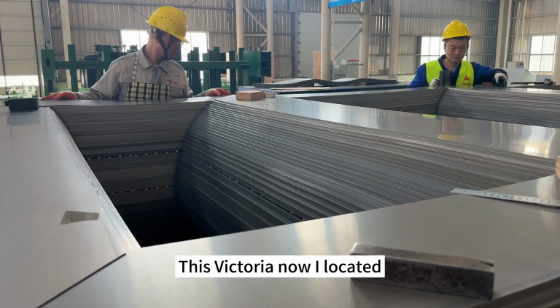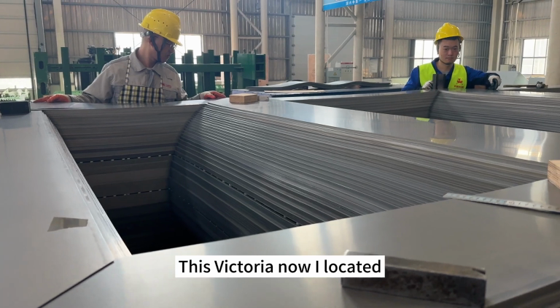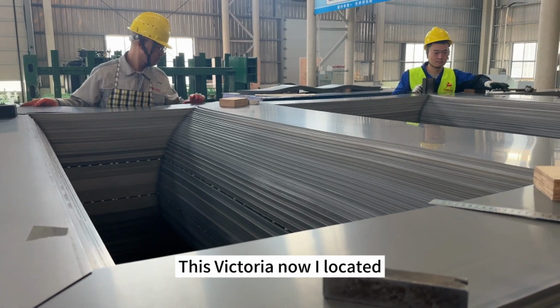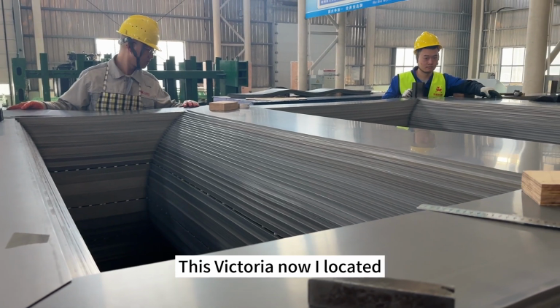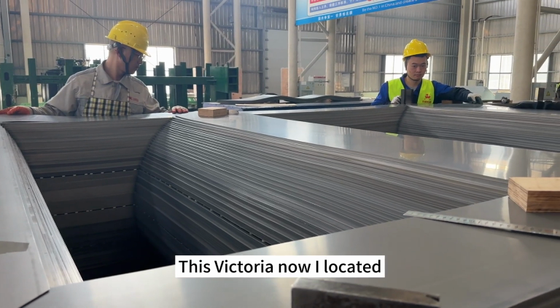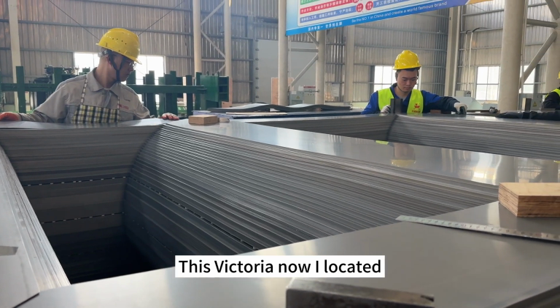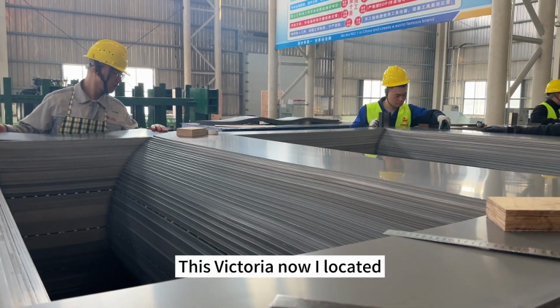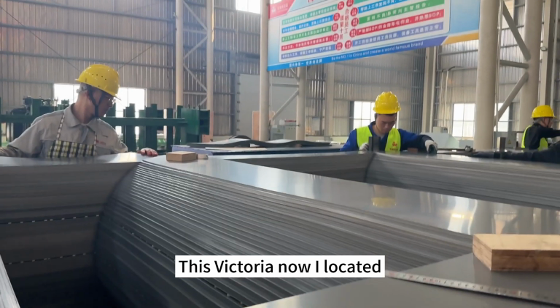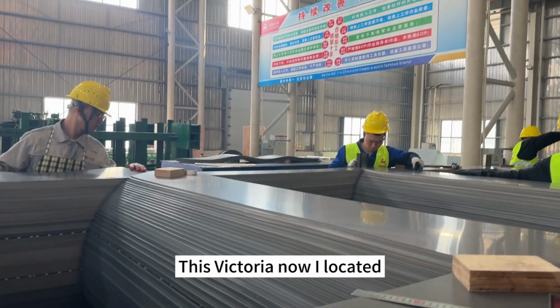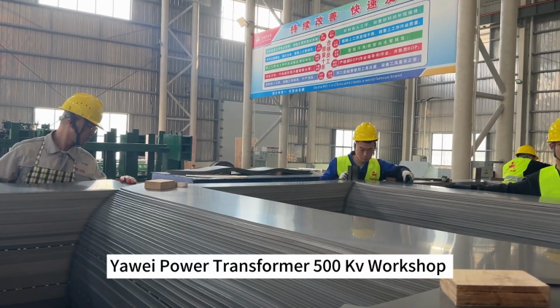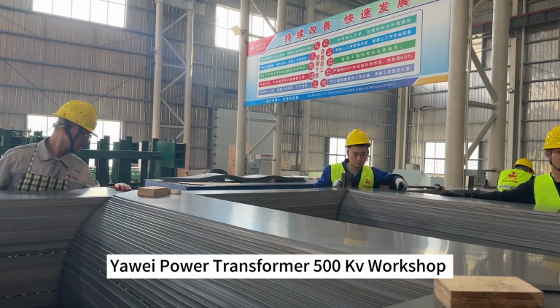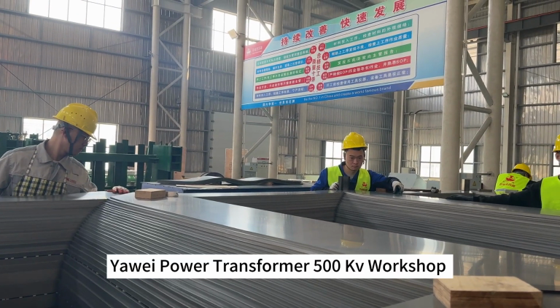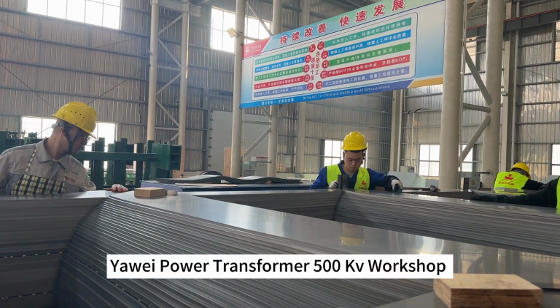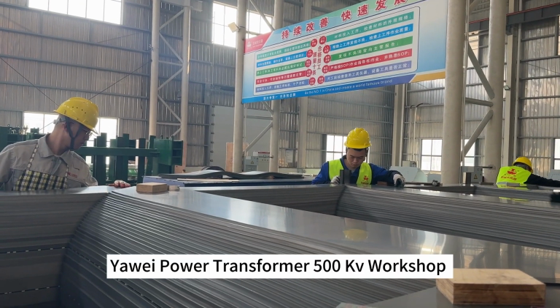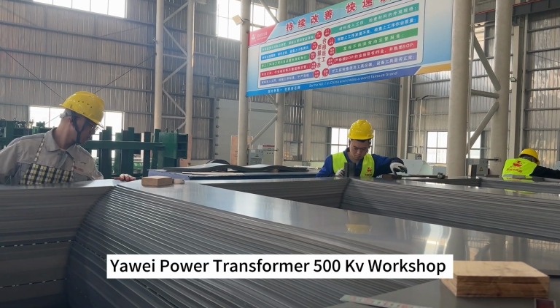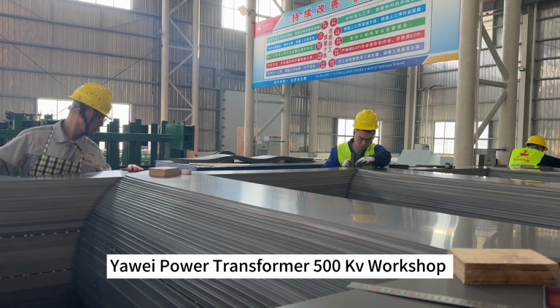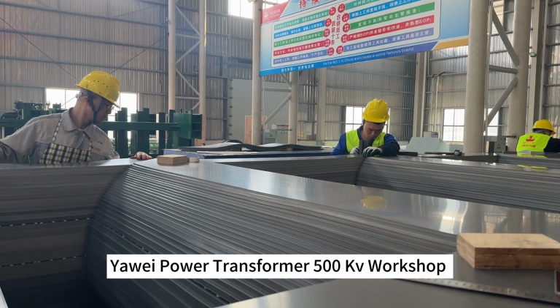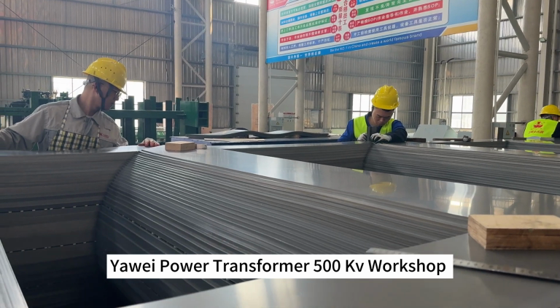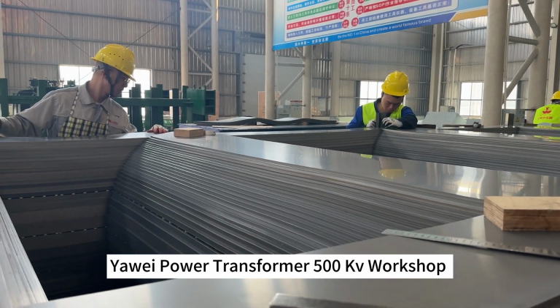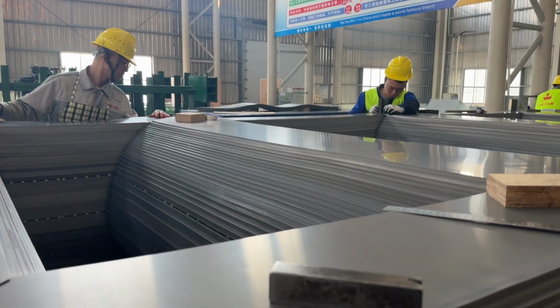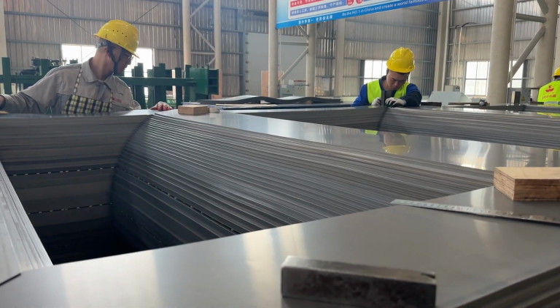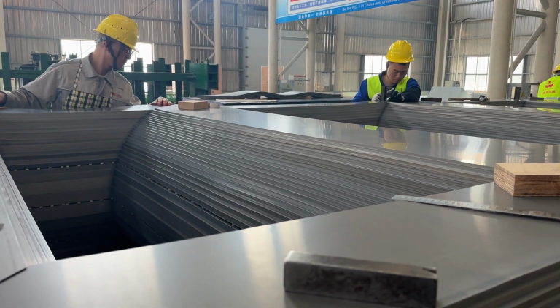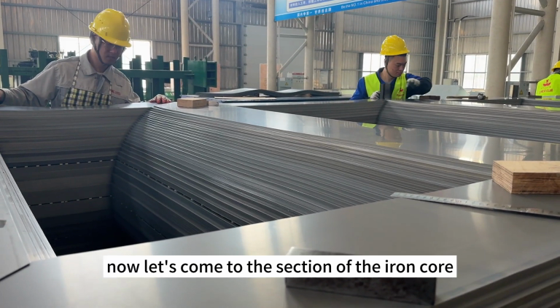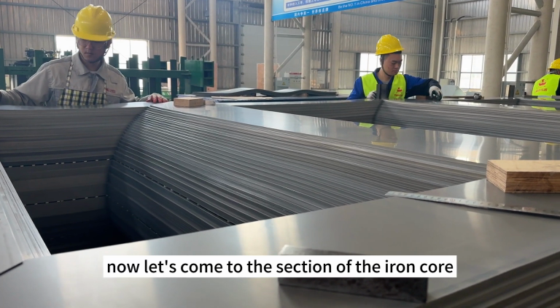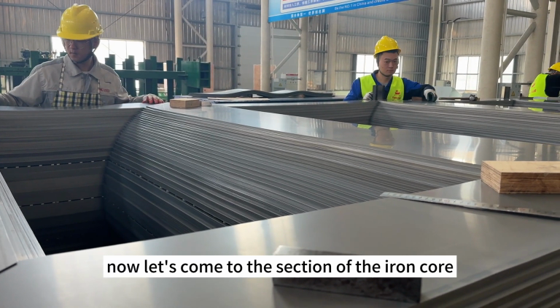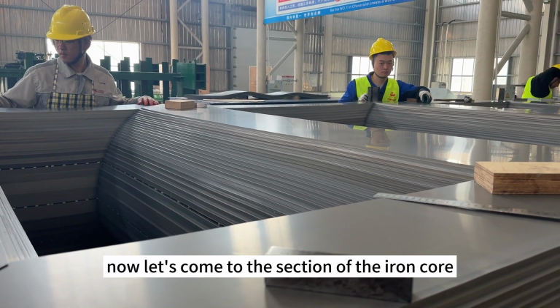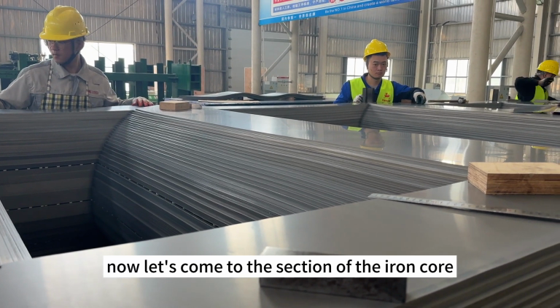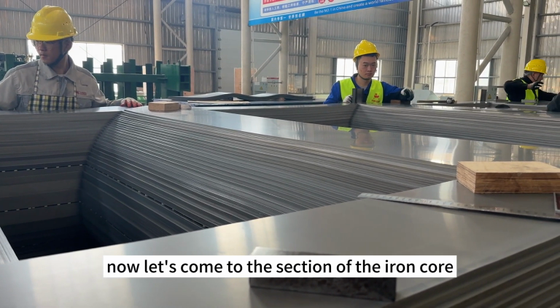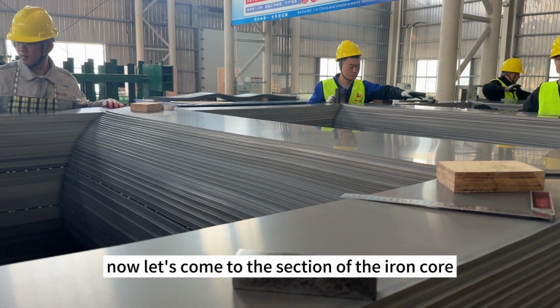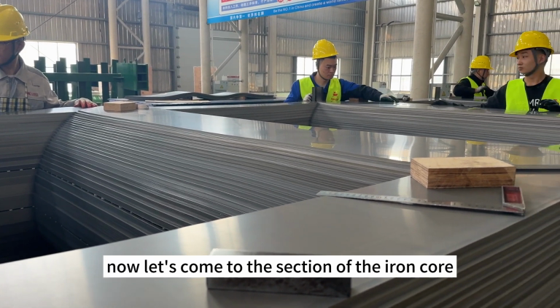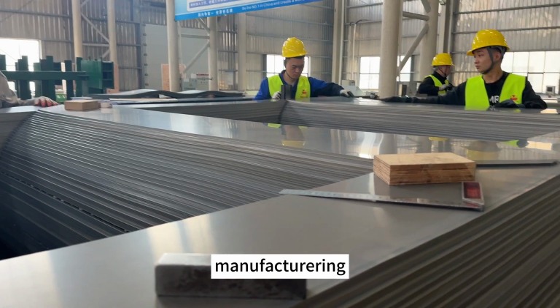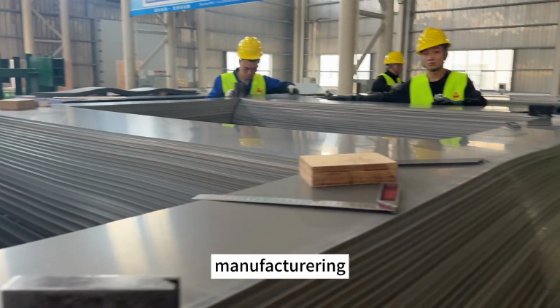This is Victoria, now located at the Yawei Power Transformer 500kV workshop. Now let's come to the section of the iron core manufacturer.